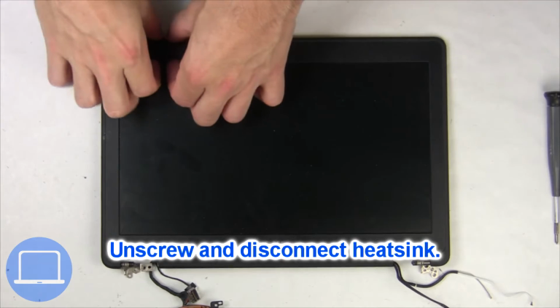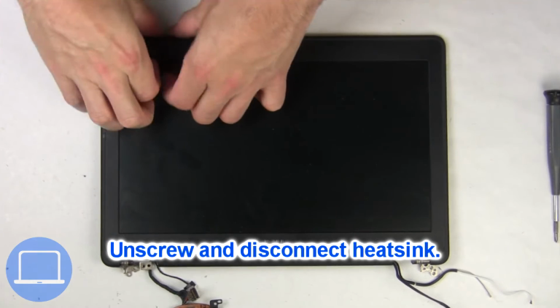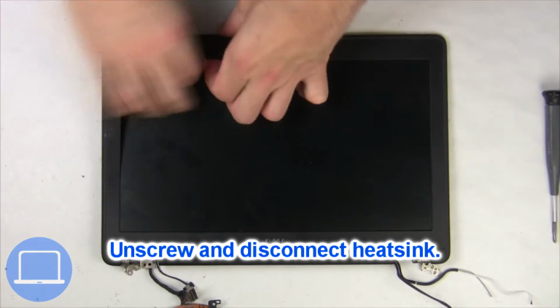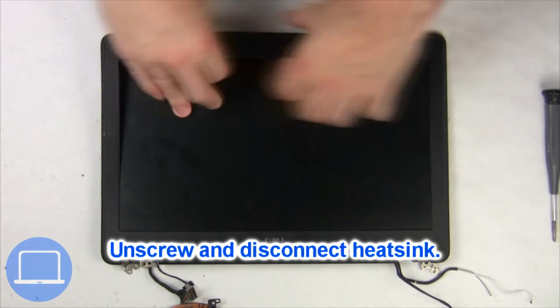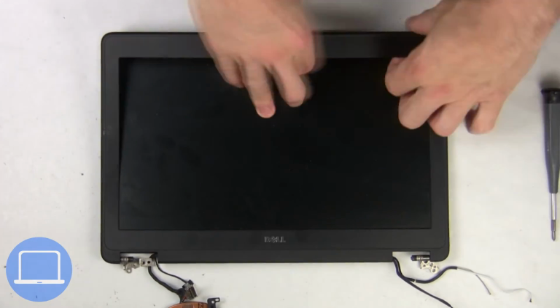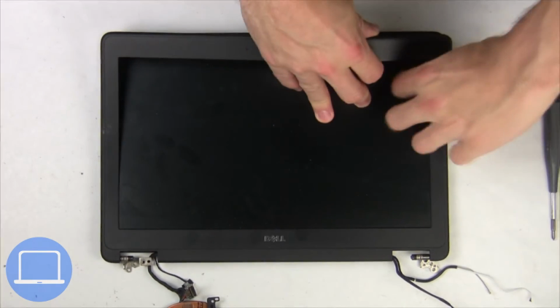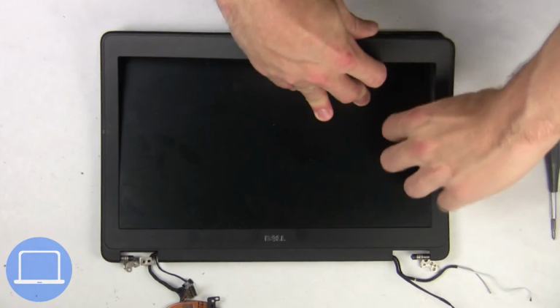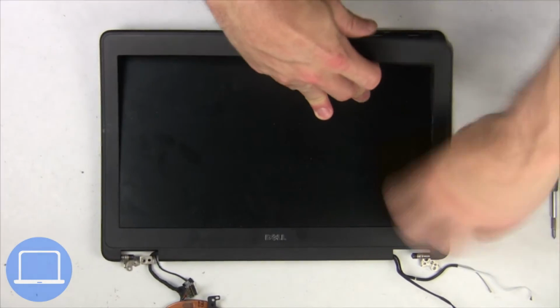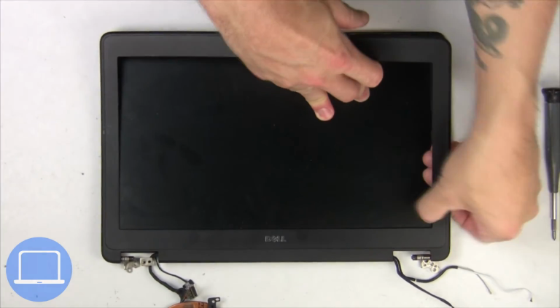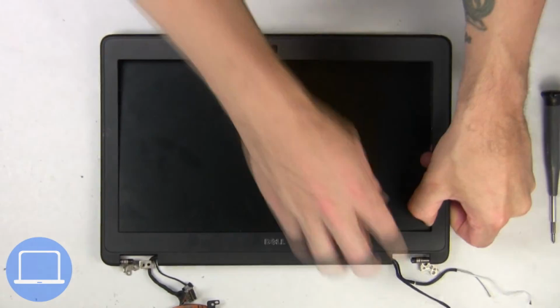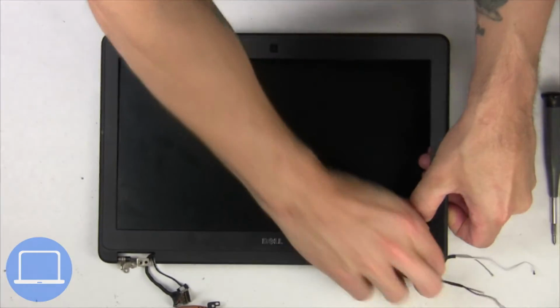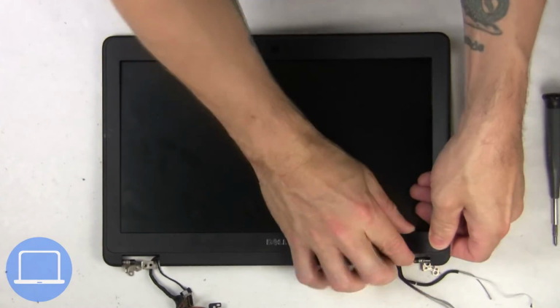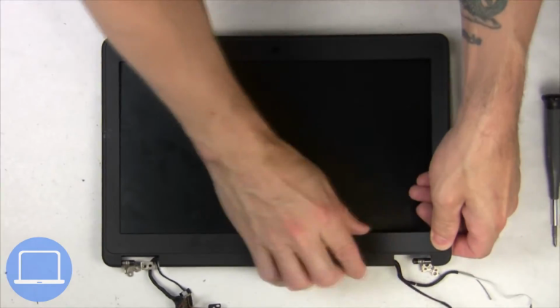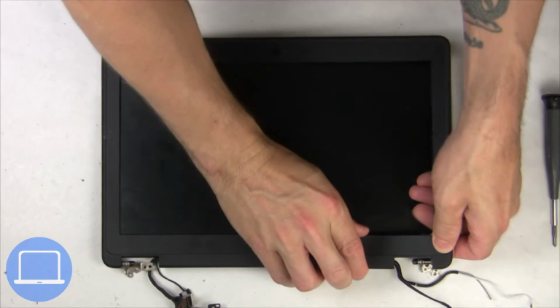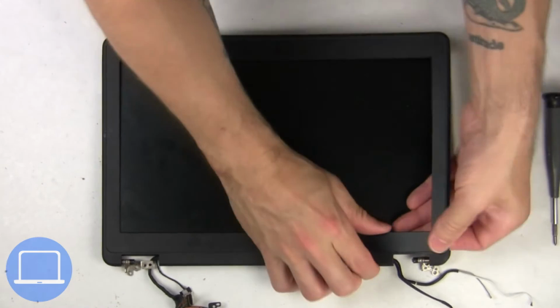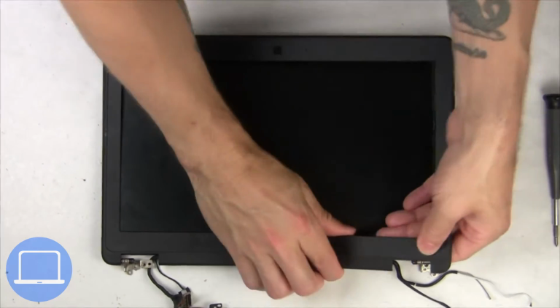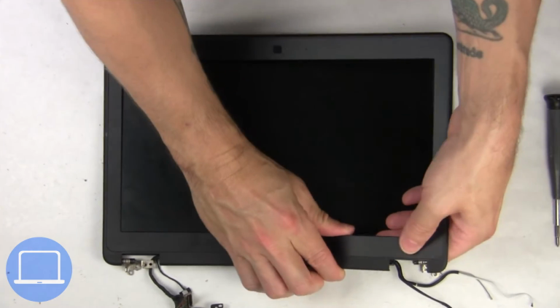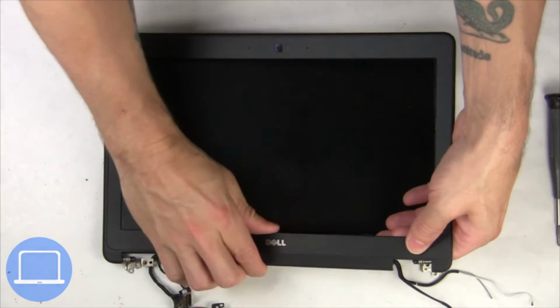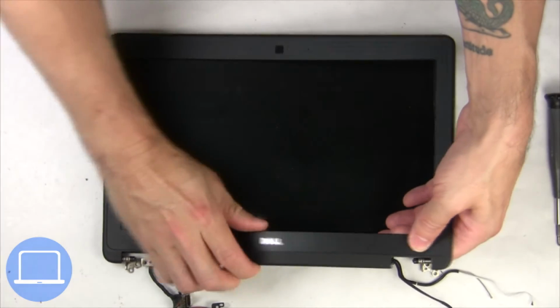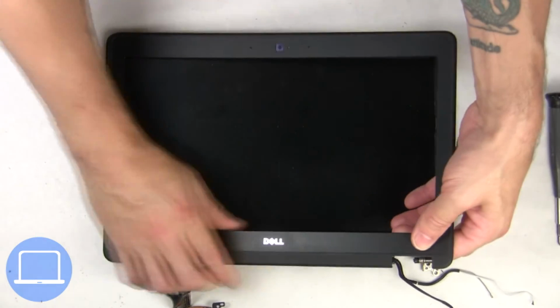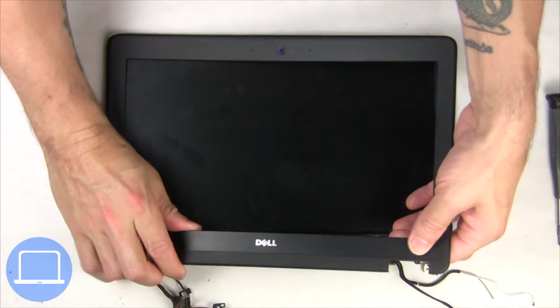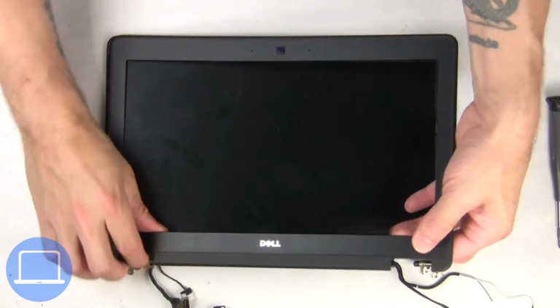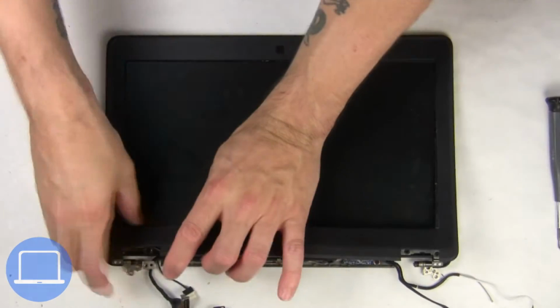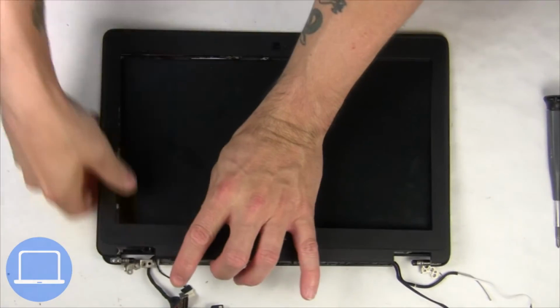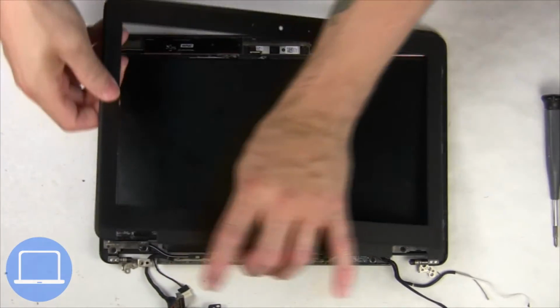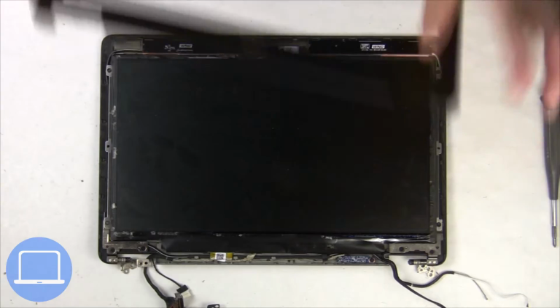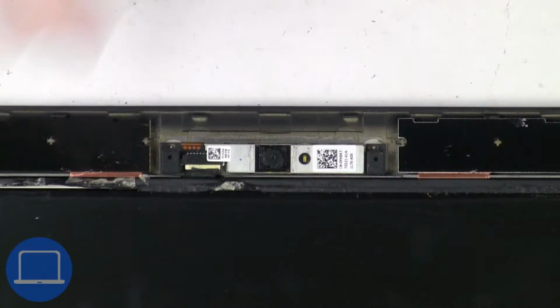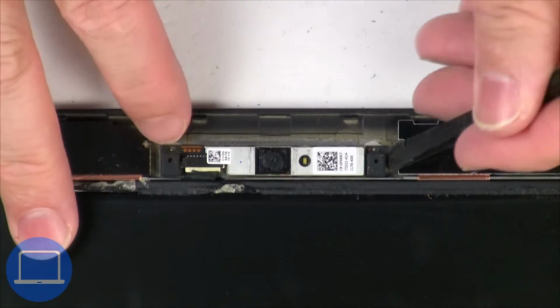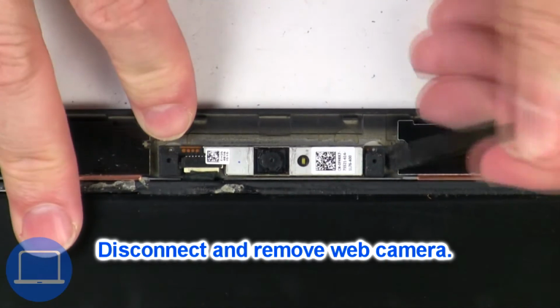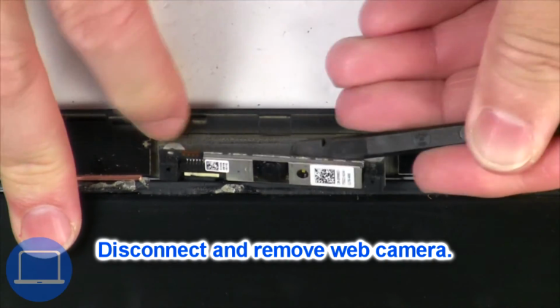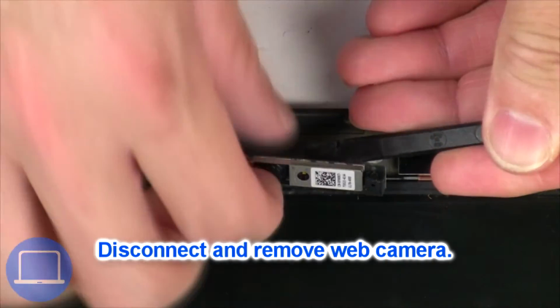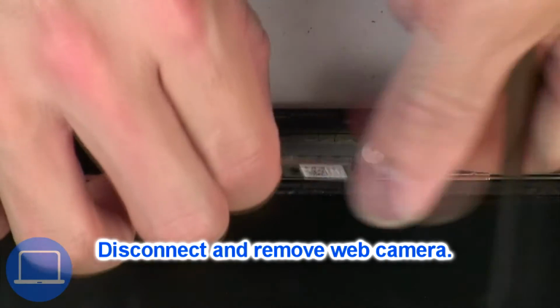Now use your fingers to separate and remove the bezel. Now disconnect and remove the web camera.